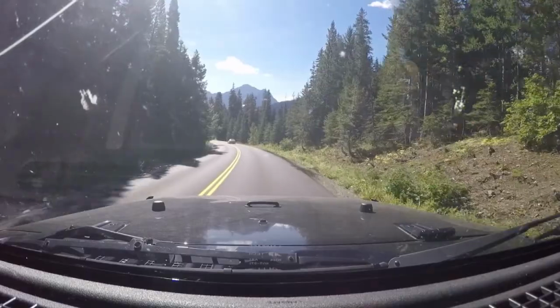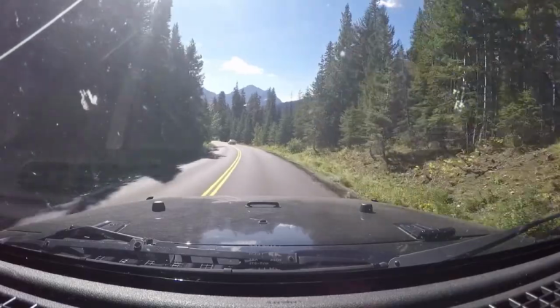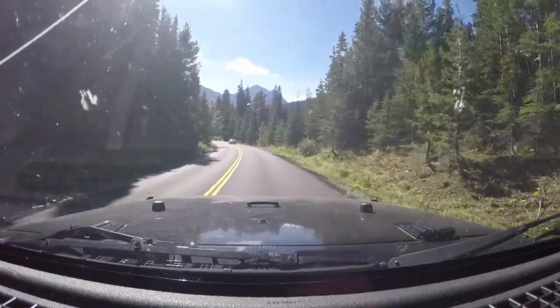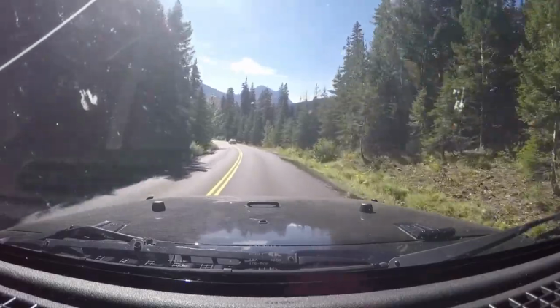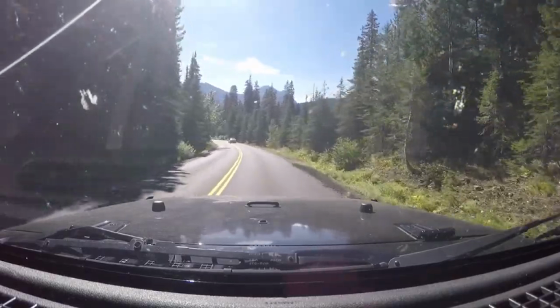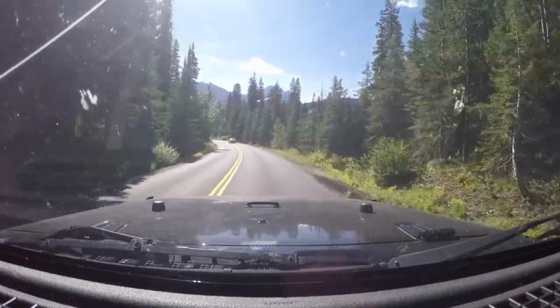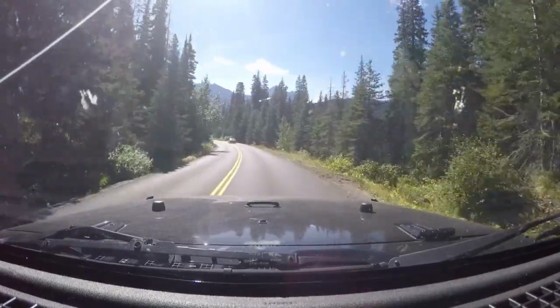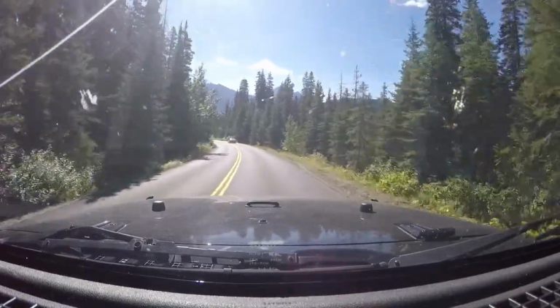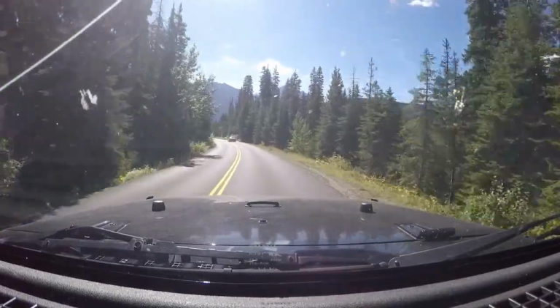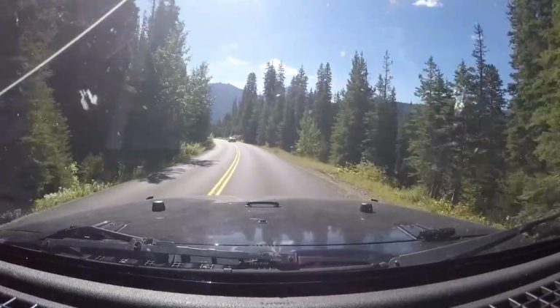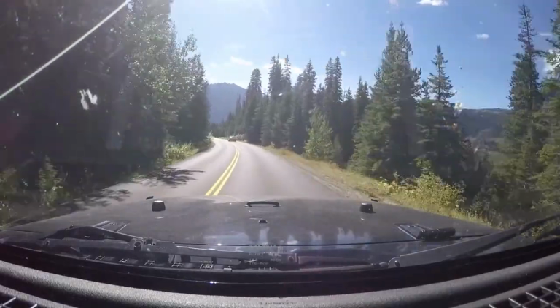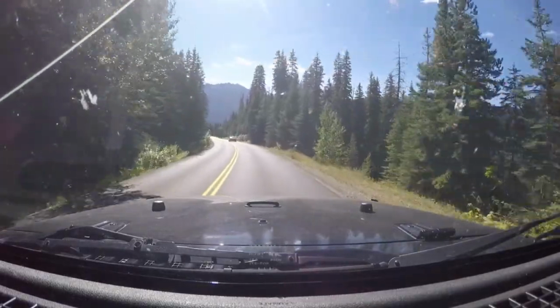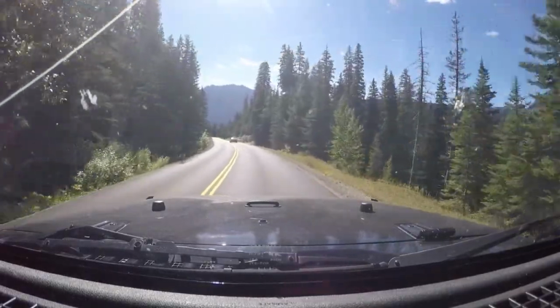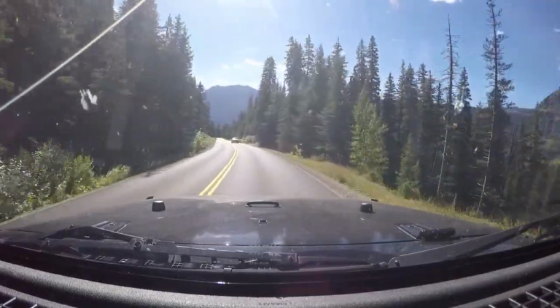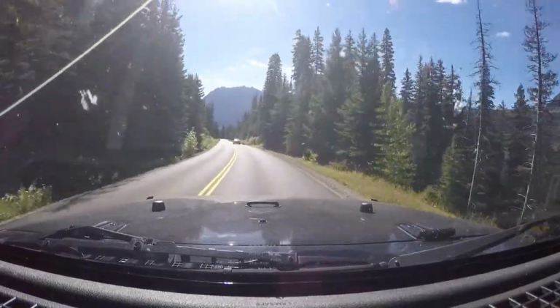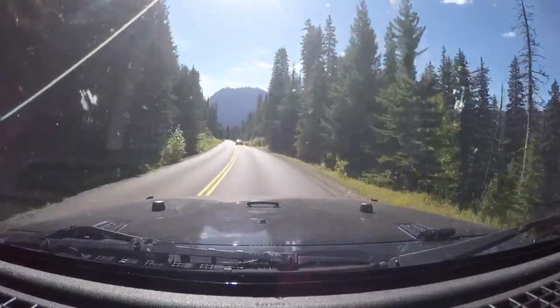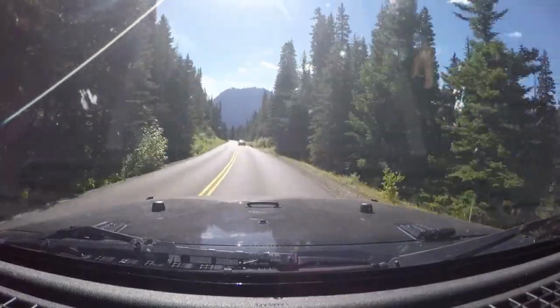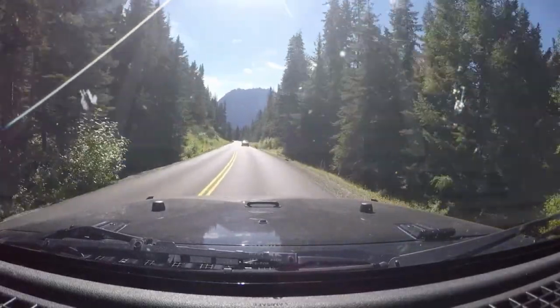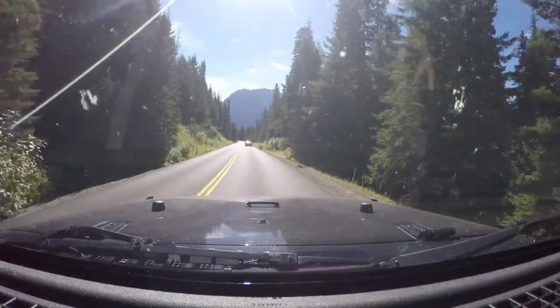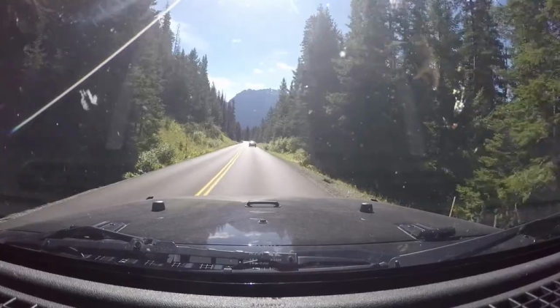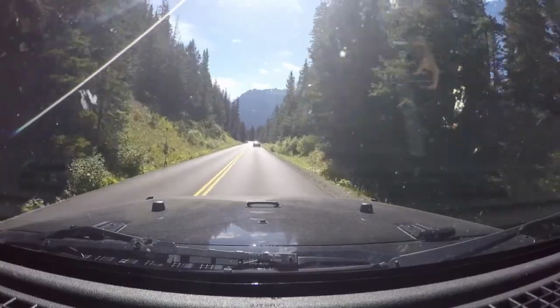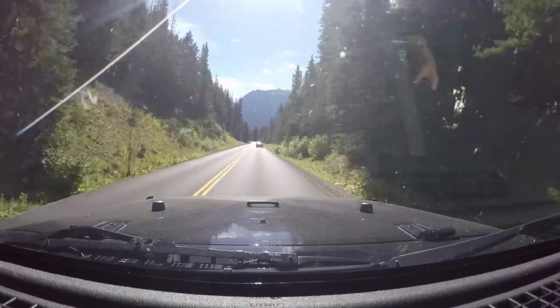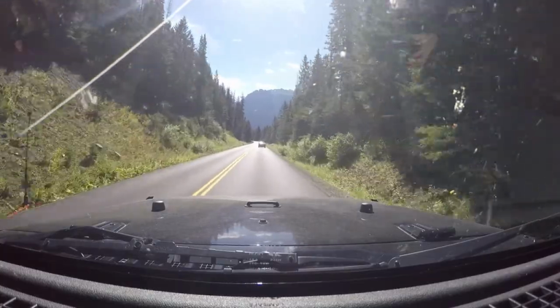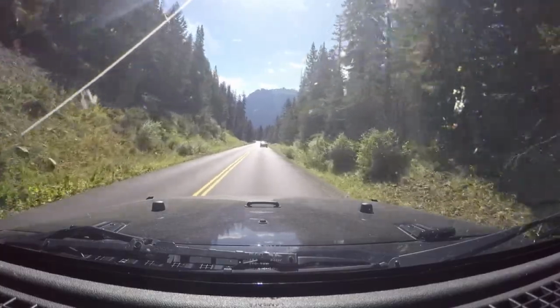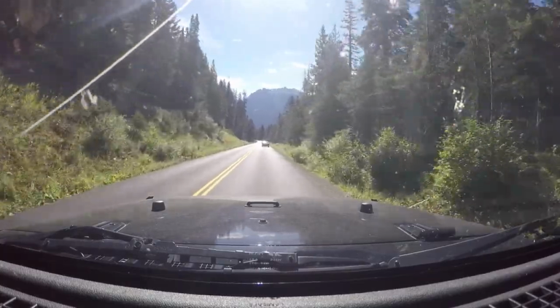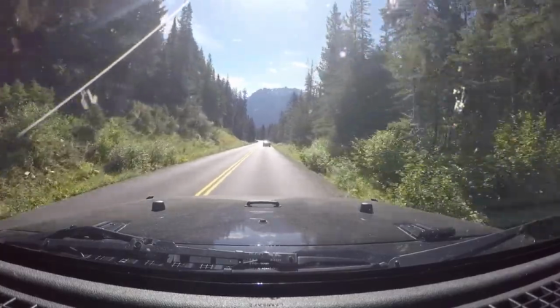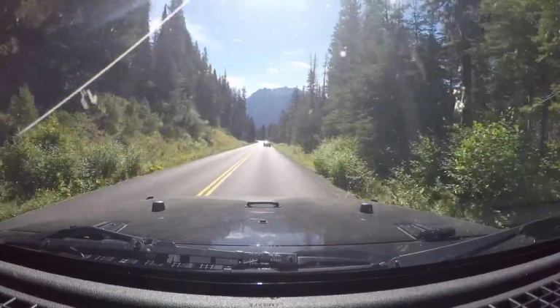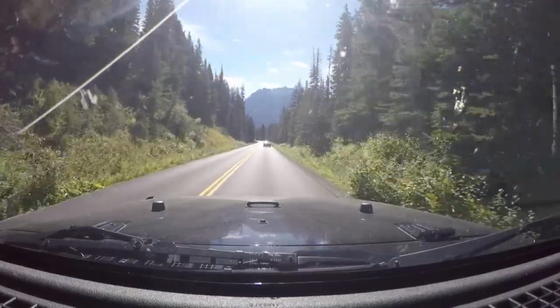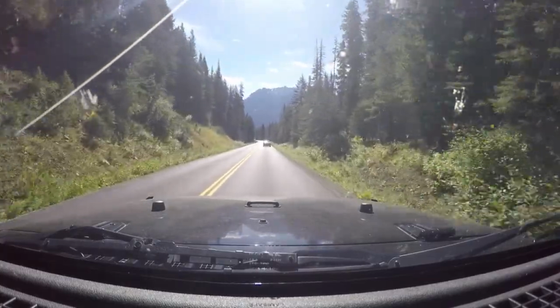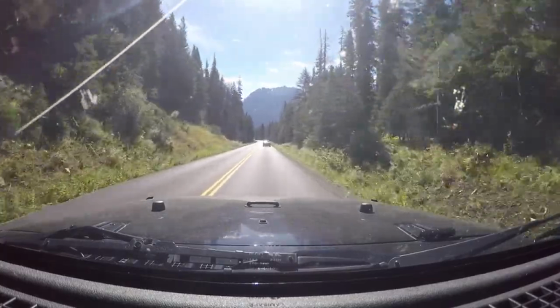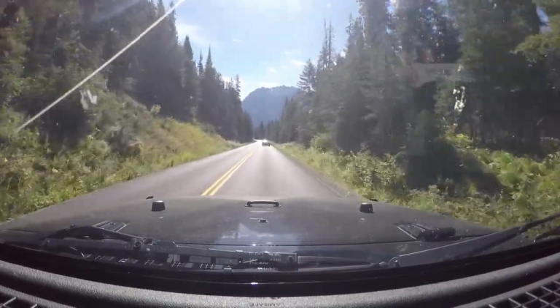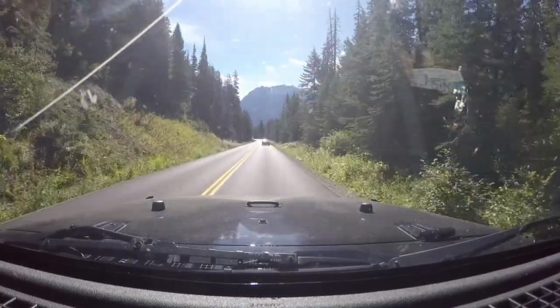We'll probably stop at the visitor center down here by St. Mary's and see what they've got, then turn around and probably get something to eat there before coming back up.